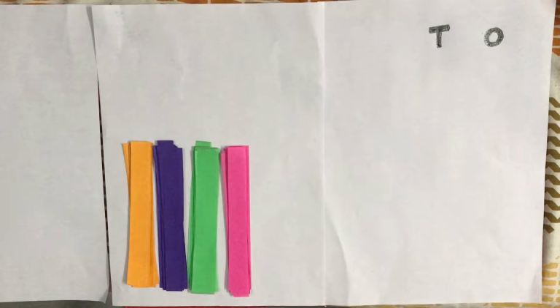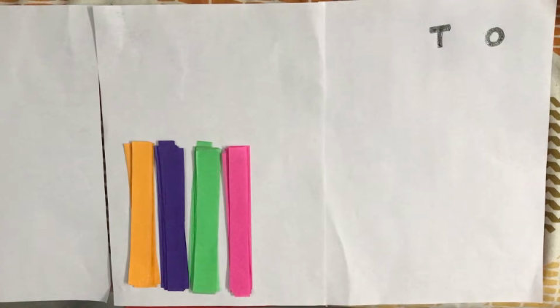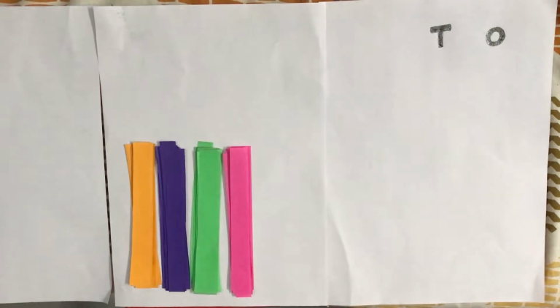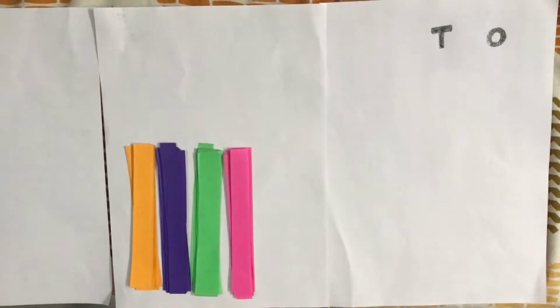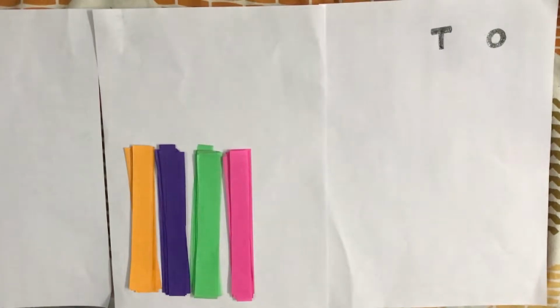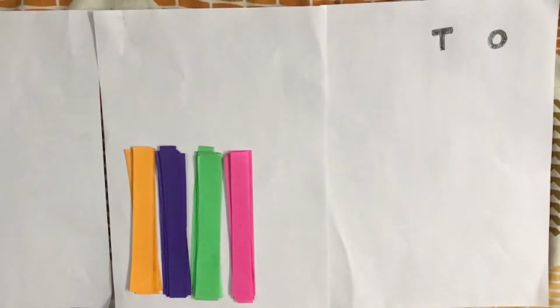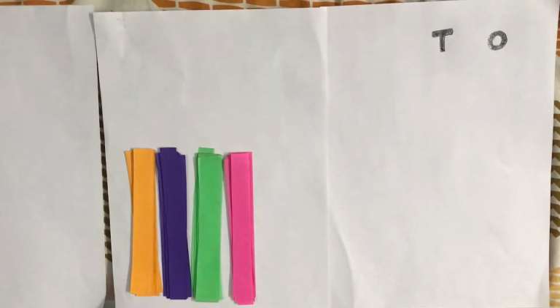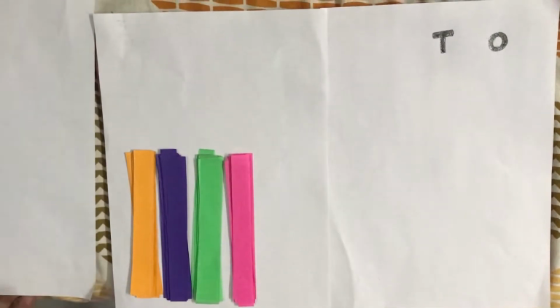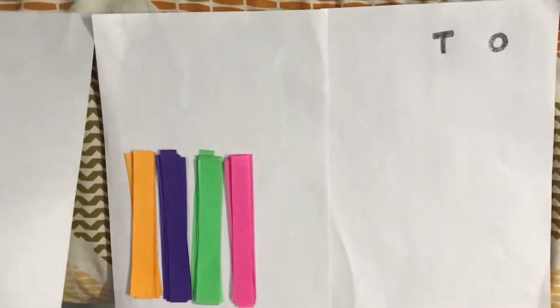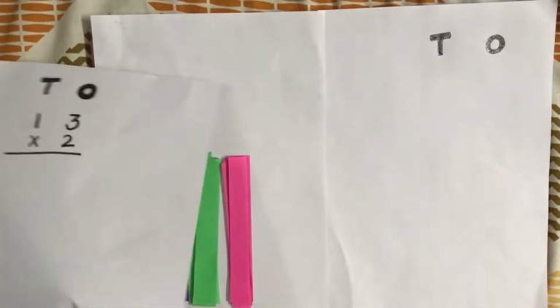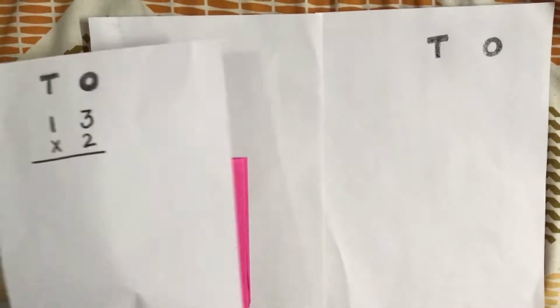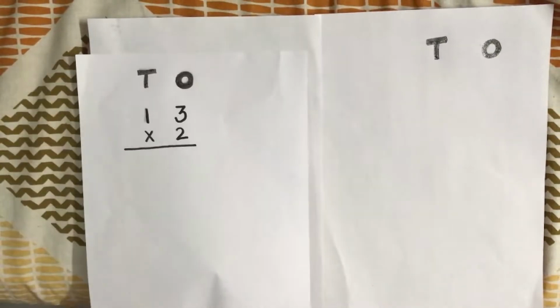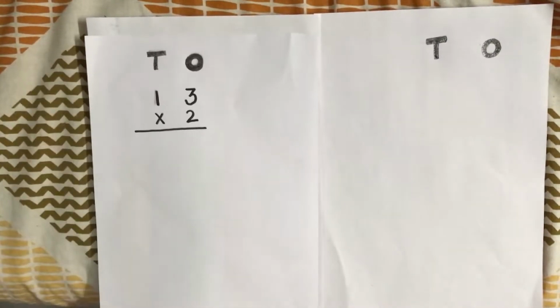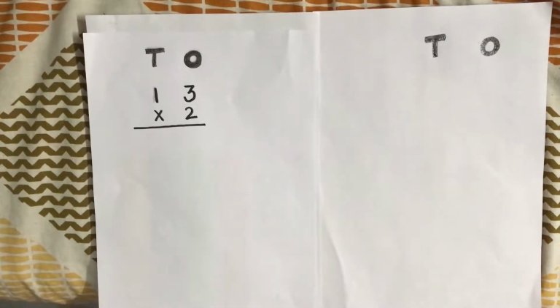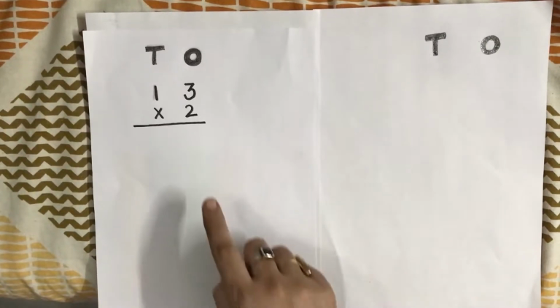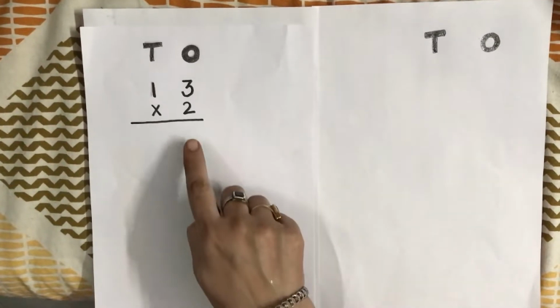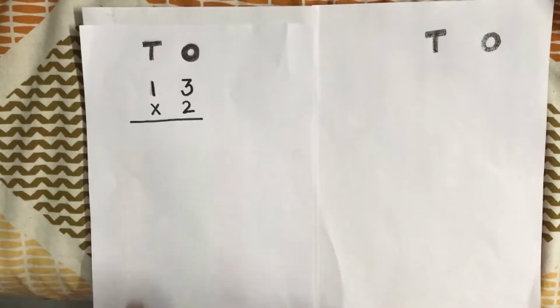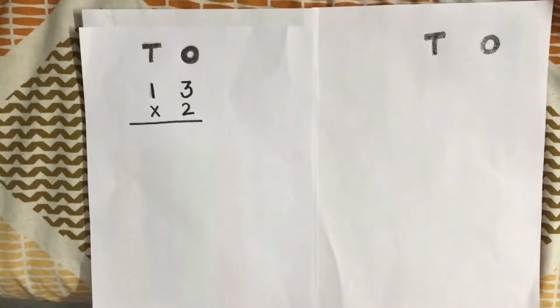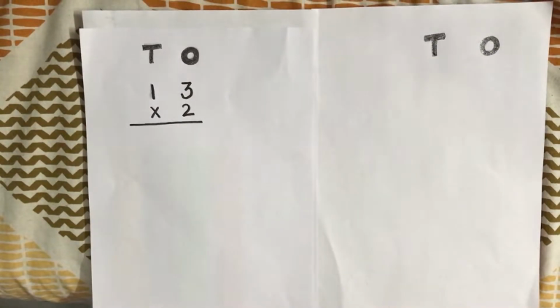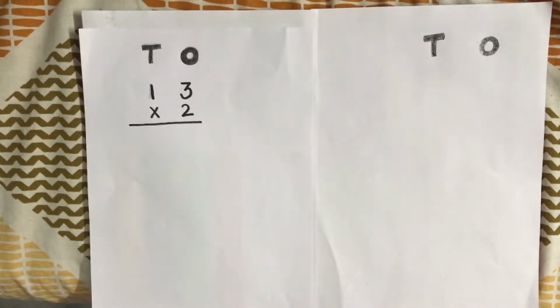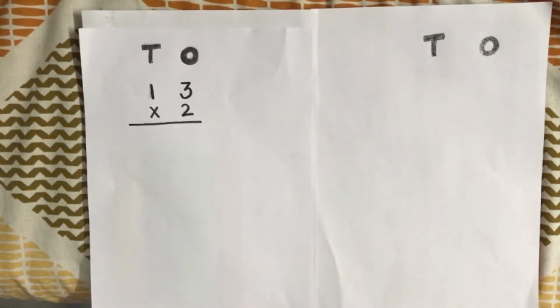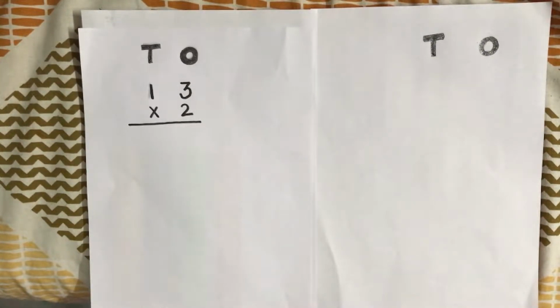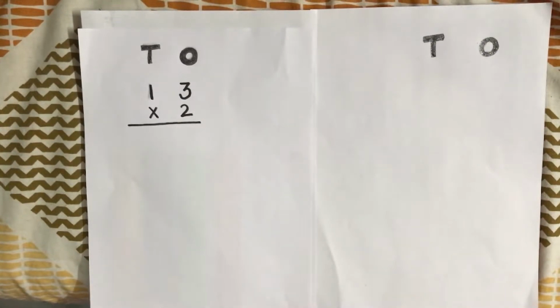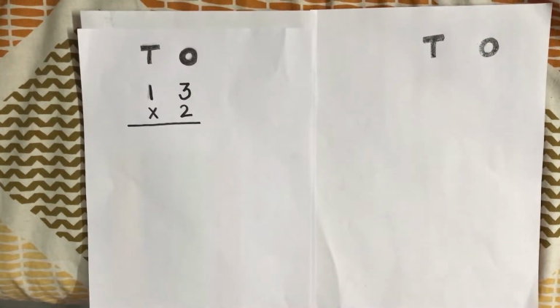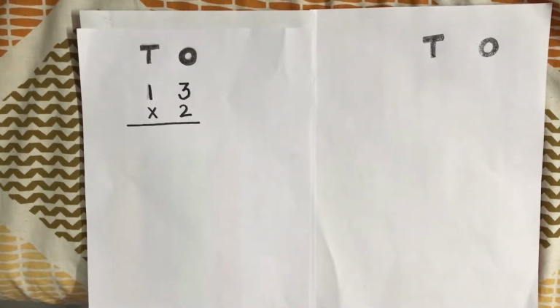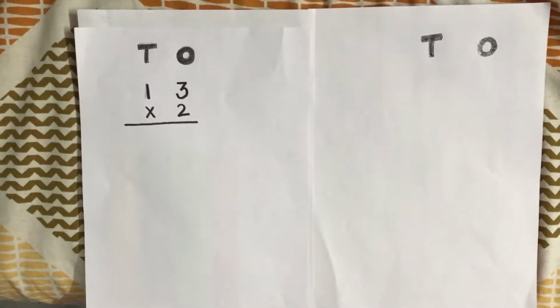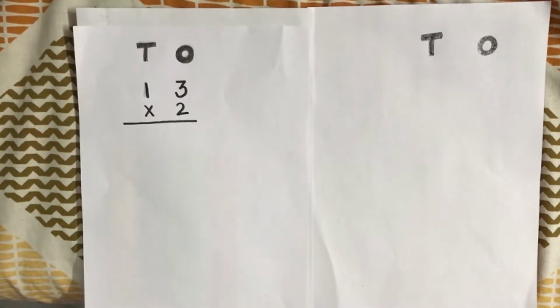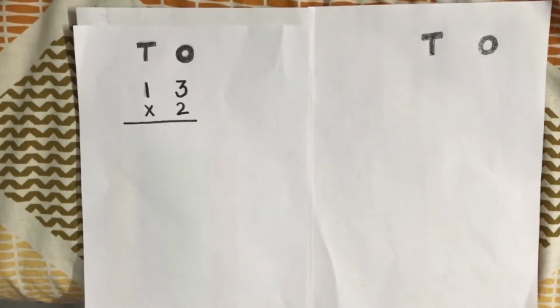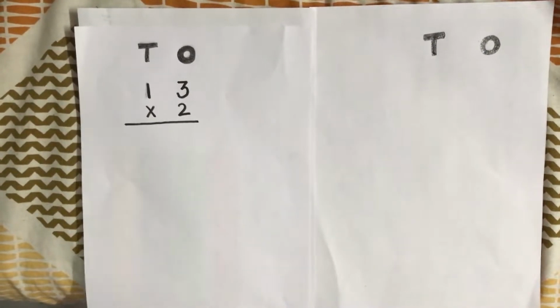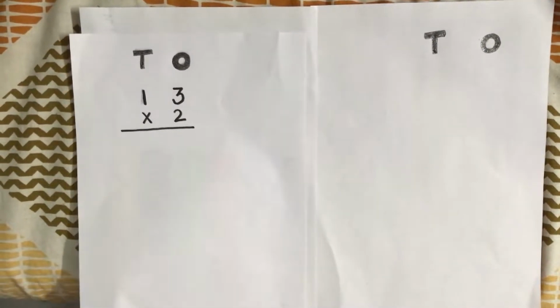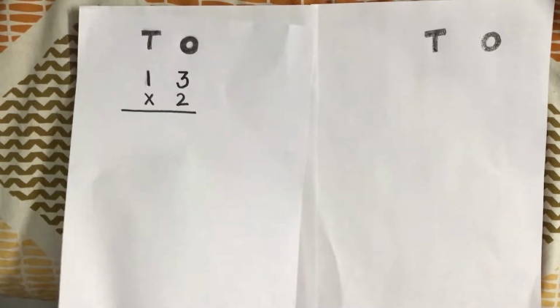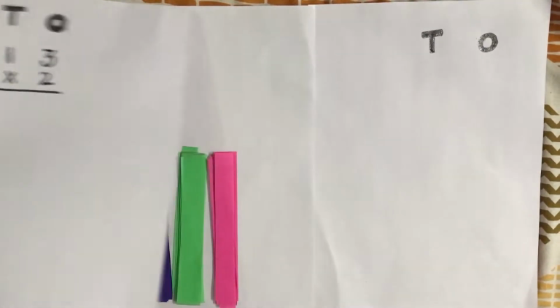Our question is 13 multiplied by 2. We can do it by using these strips.